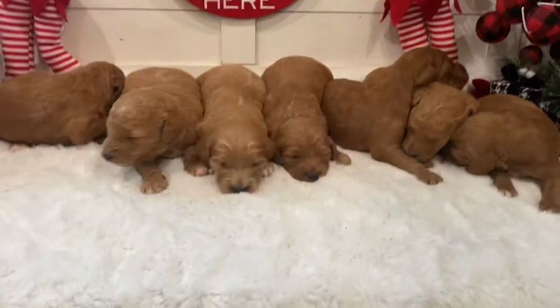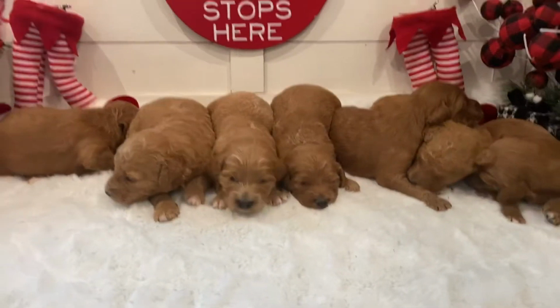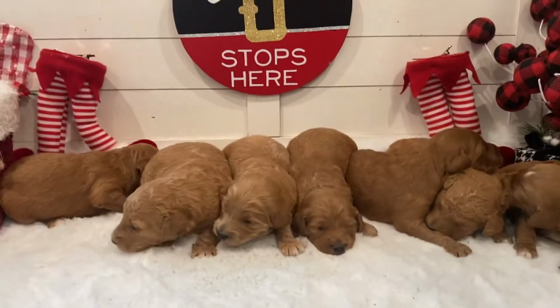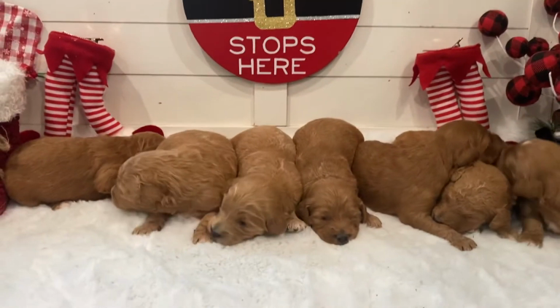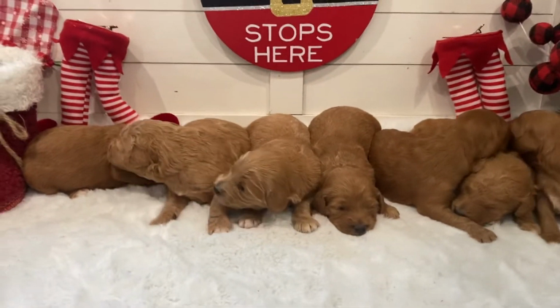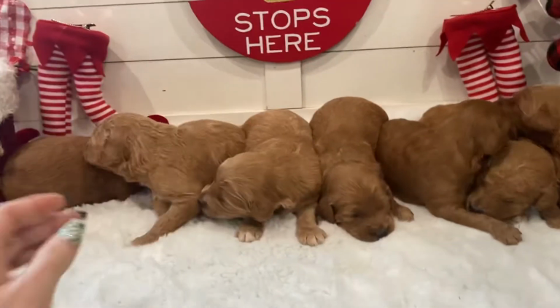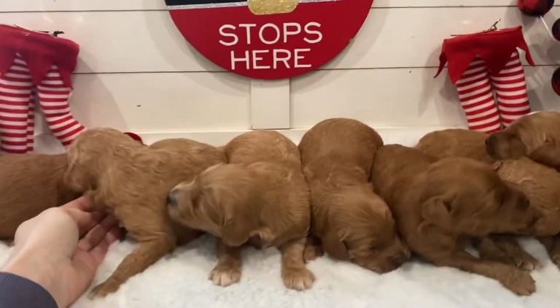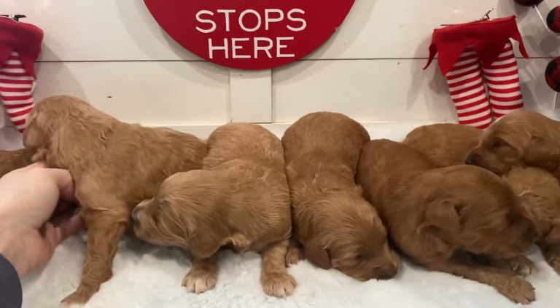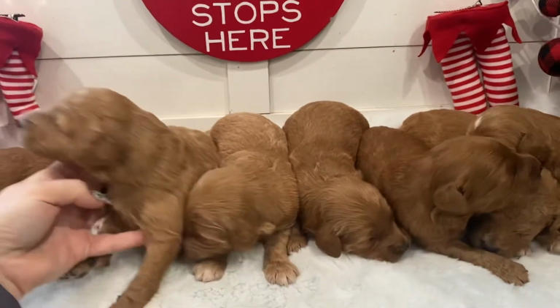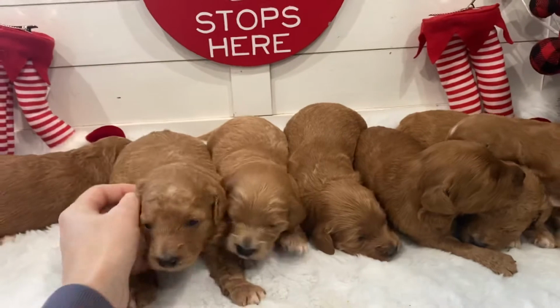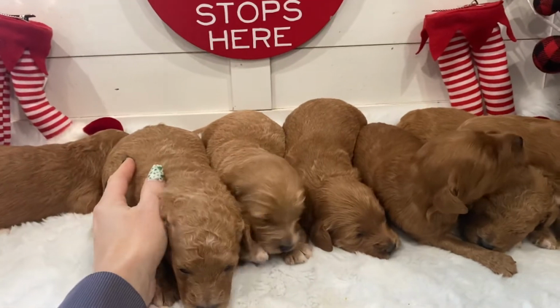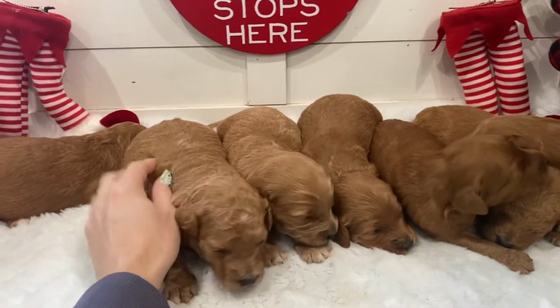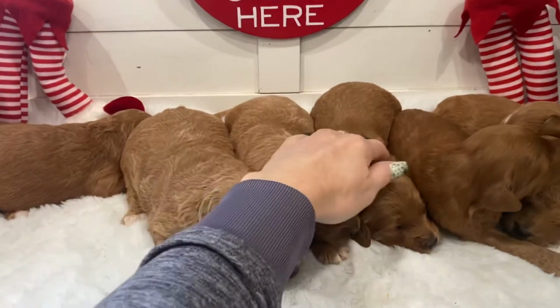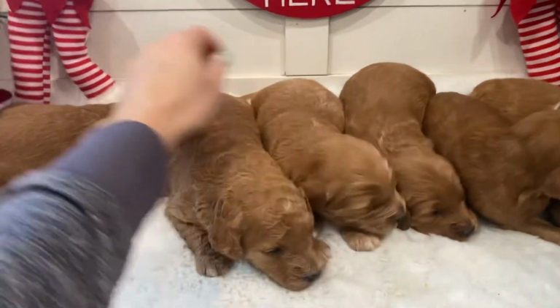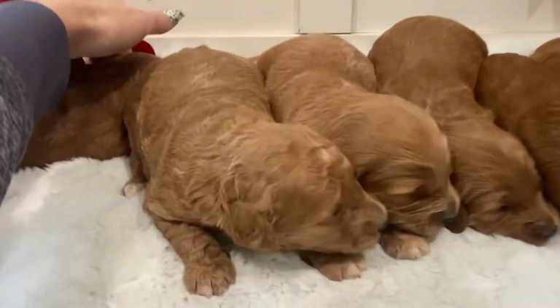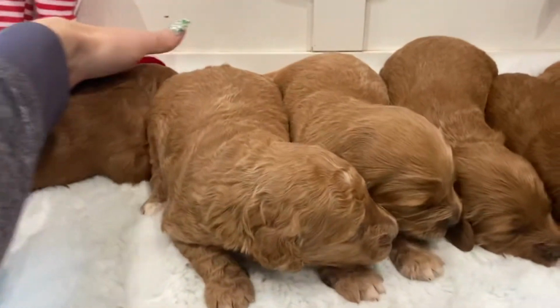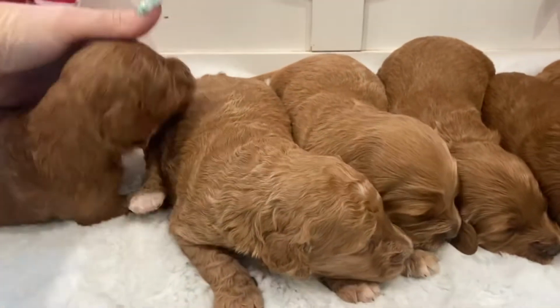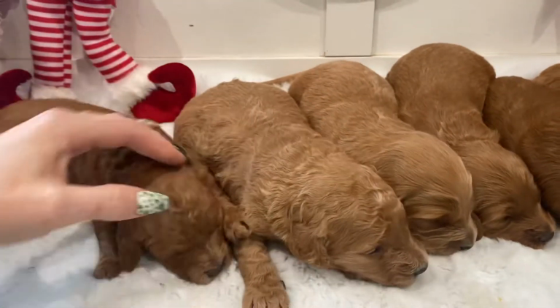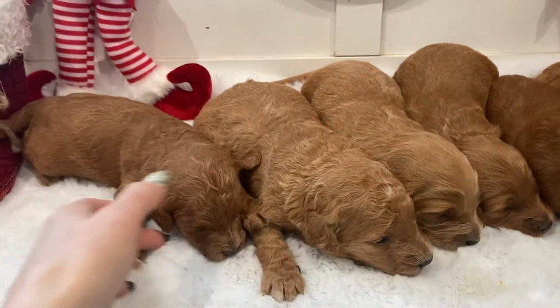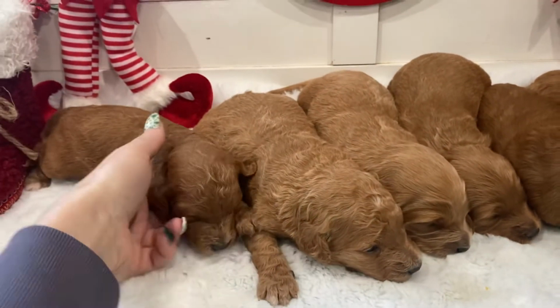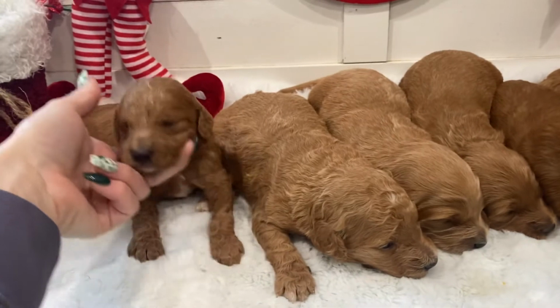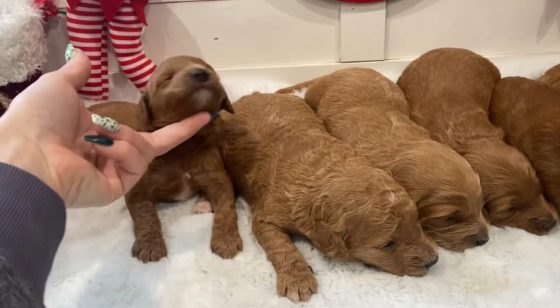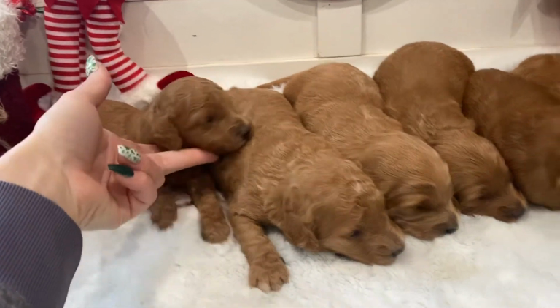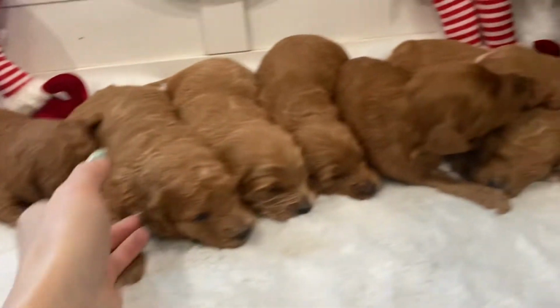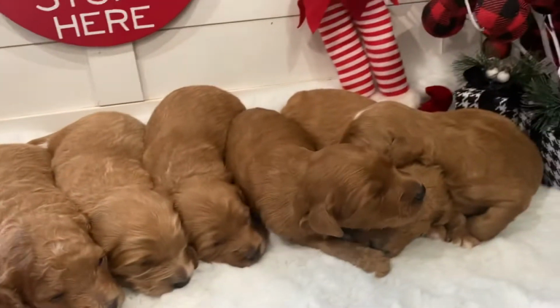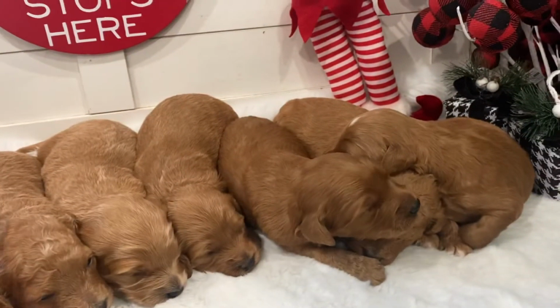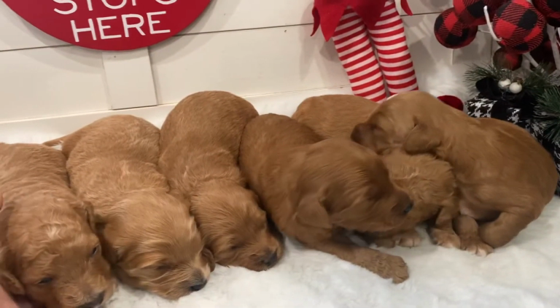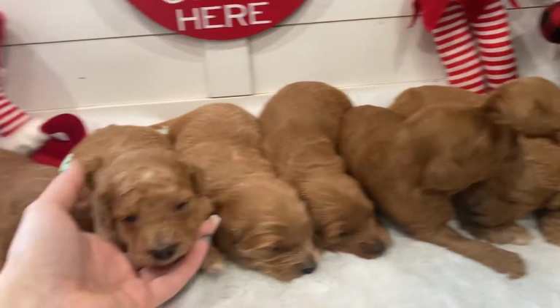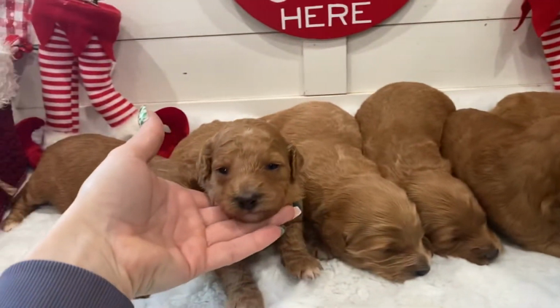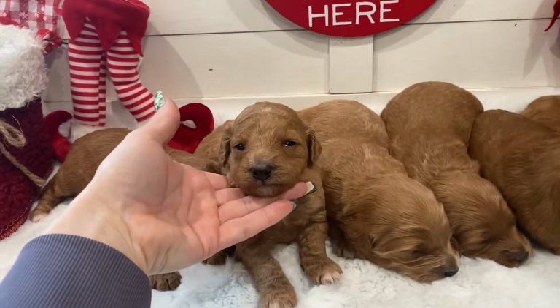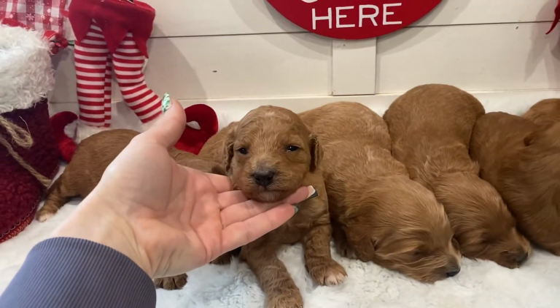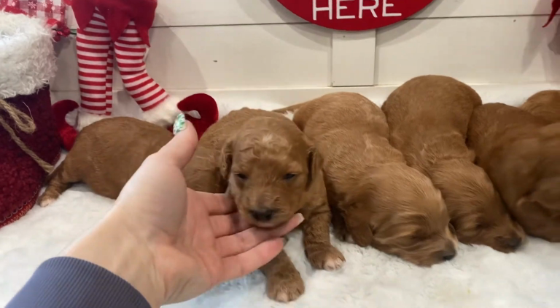Okay everybody, this is Regina's Litter. We have the four girls on this side. These guys. And then we have the three little boys. They are so cute.